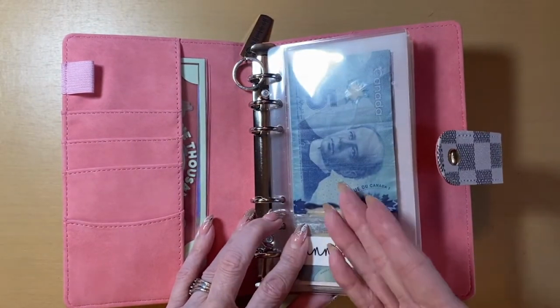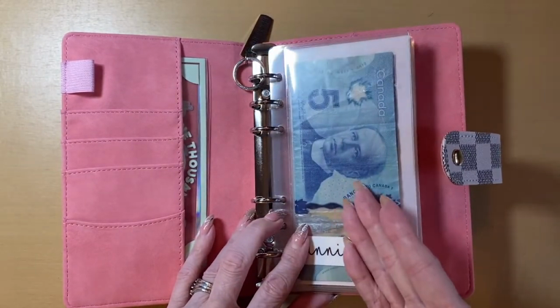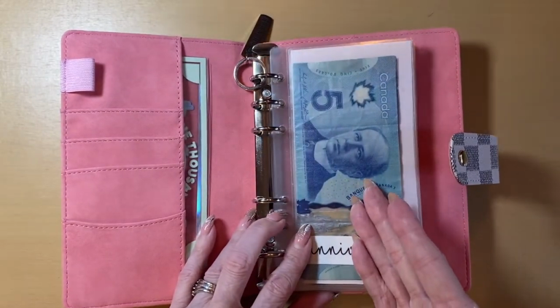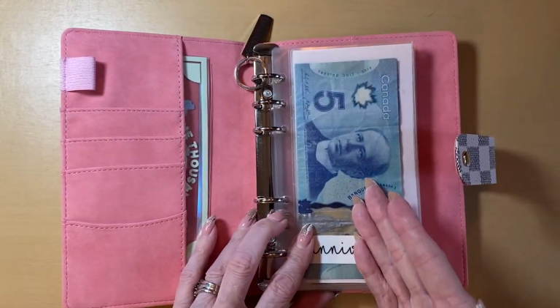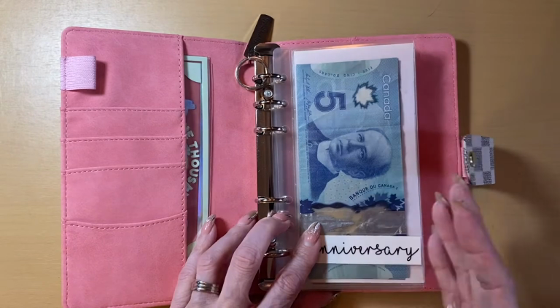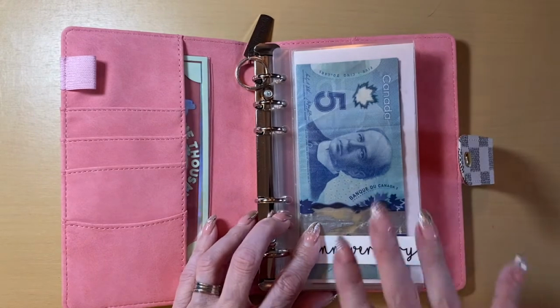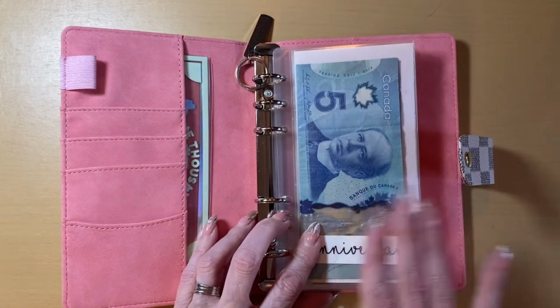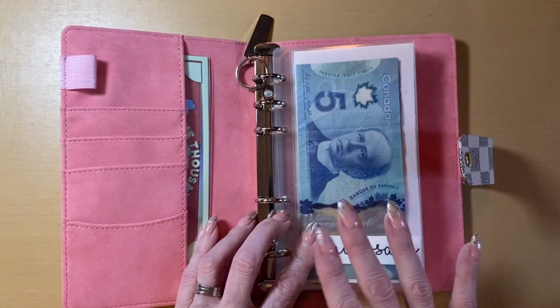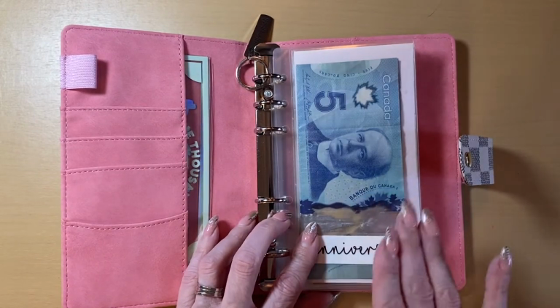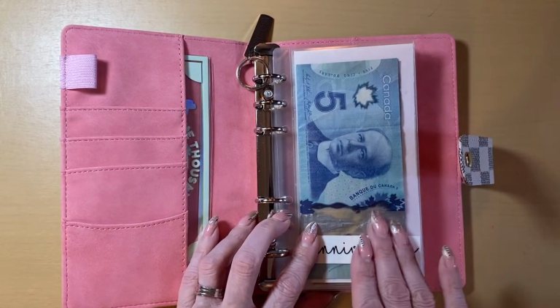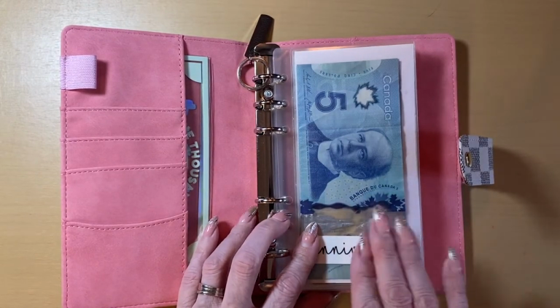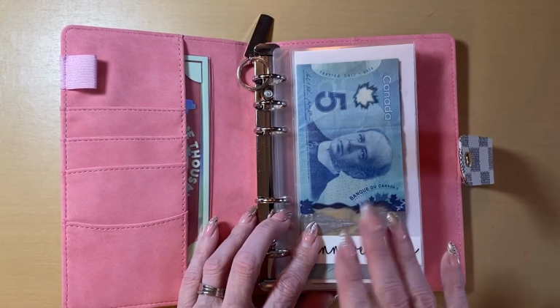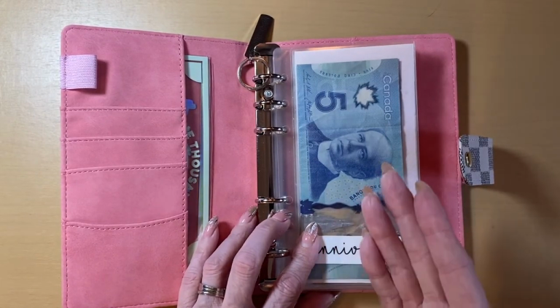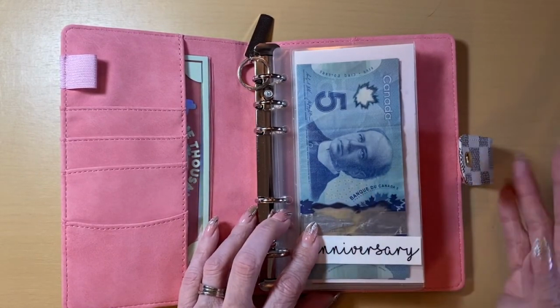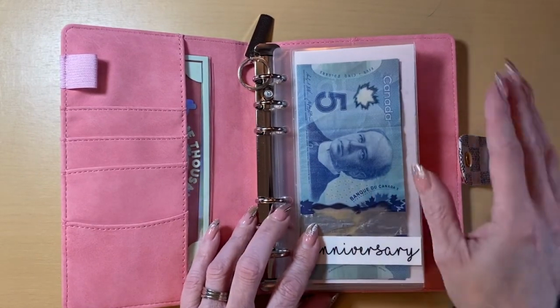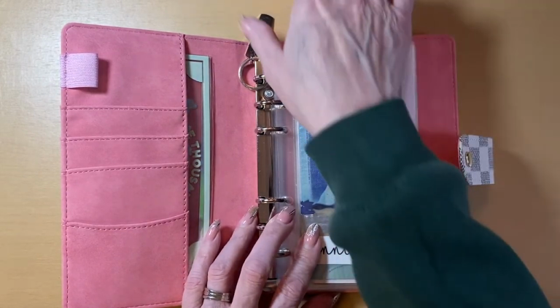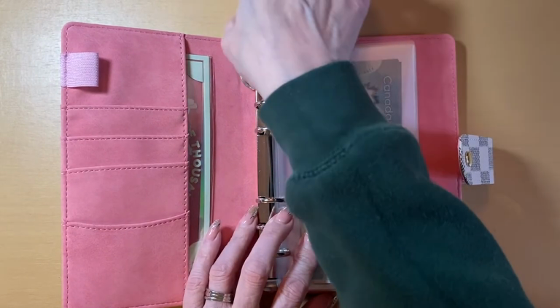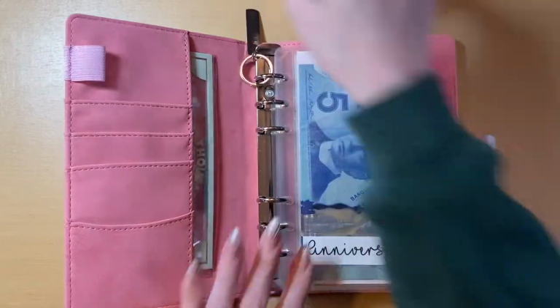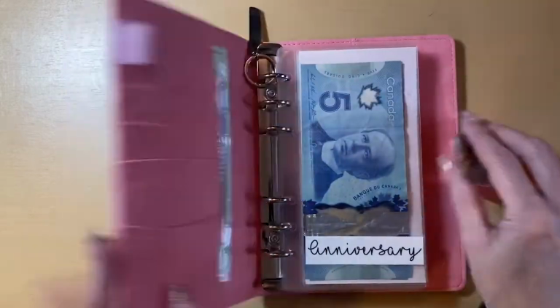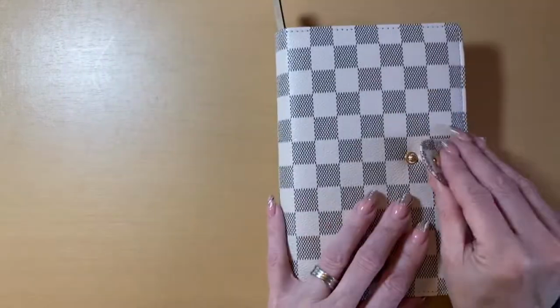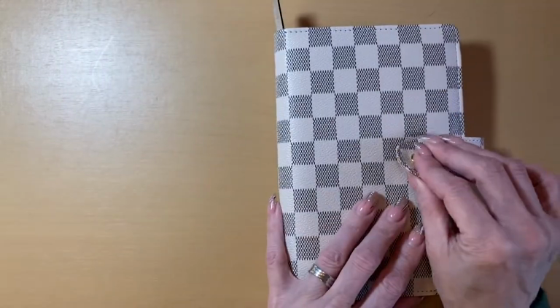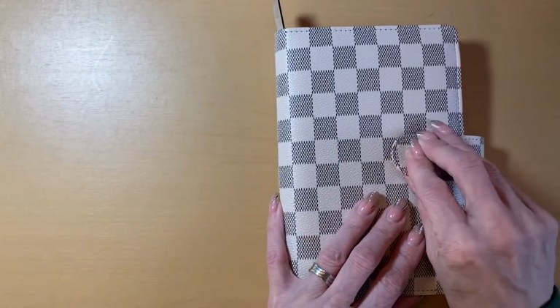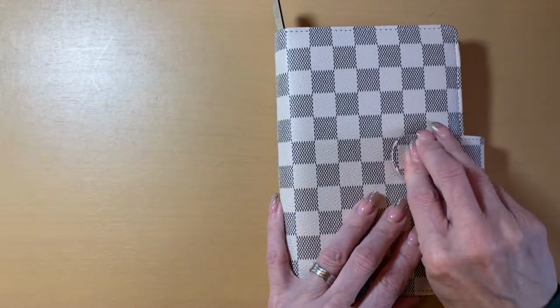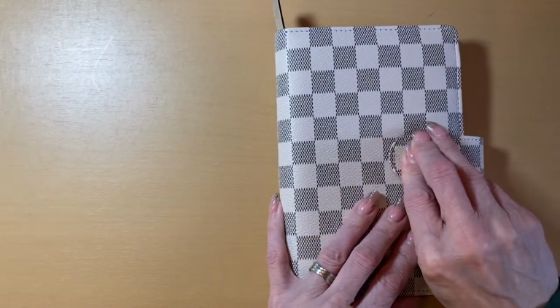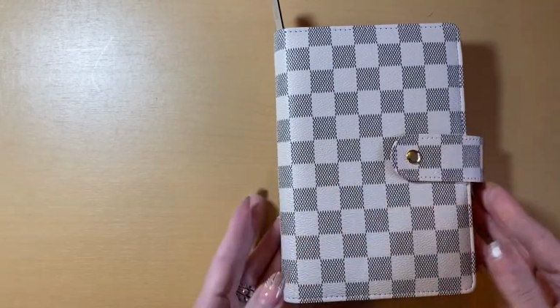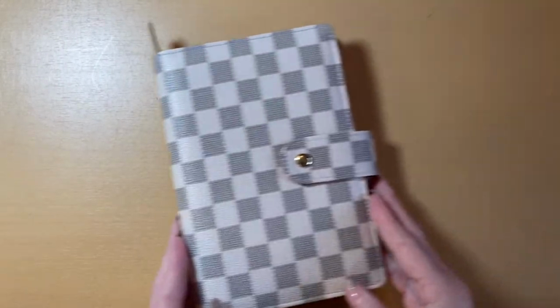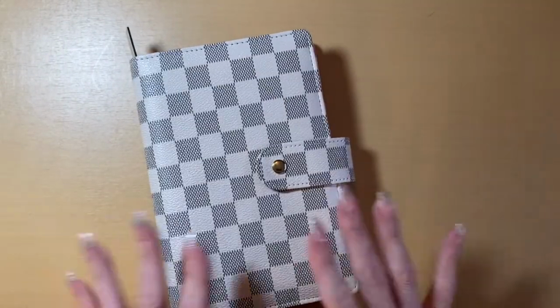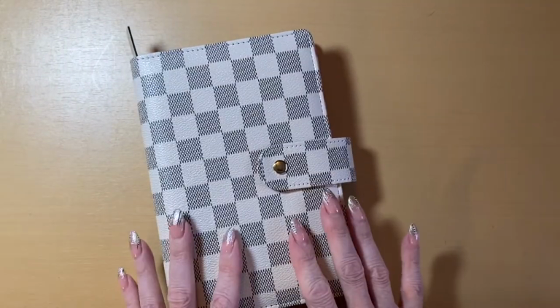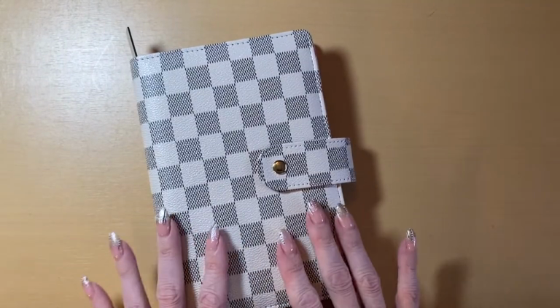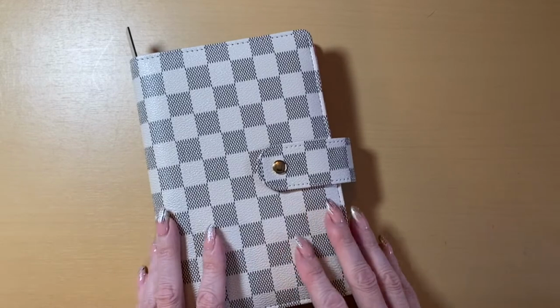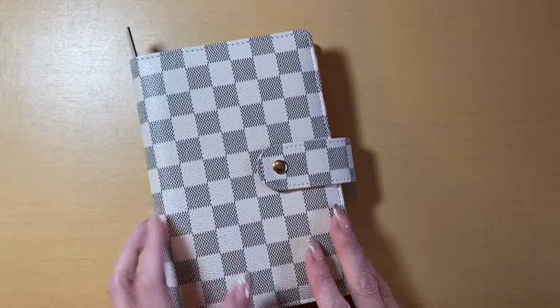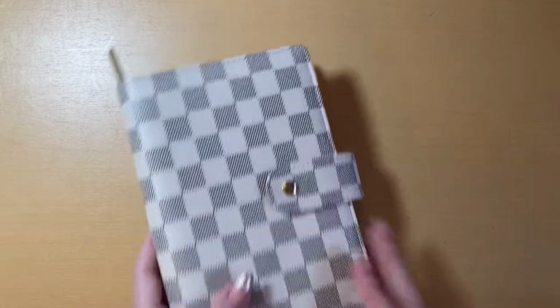I will add money to it every week, but rarely do I take cash out of here on a repetitive basis. So that is my long-term sinking funds binder now — that is all done.